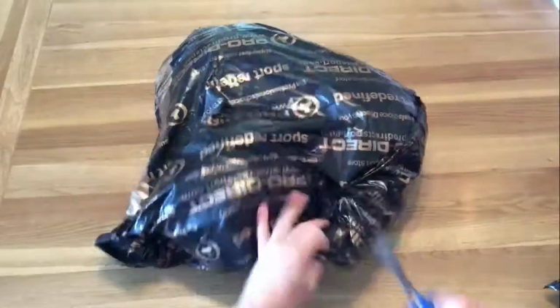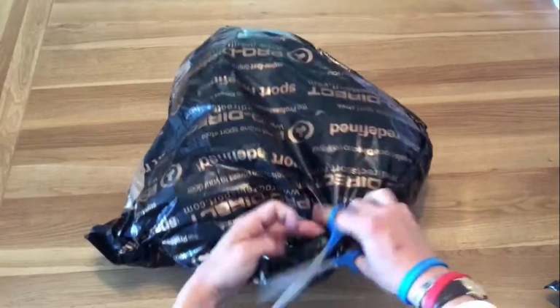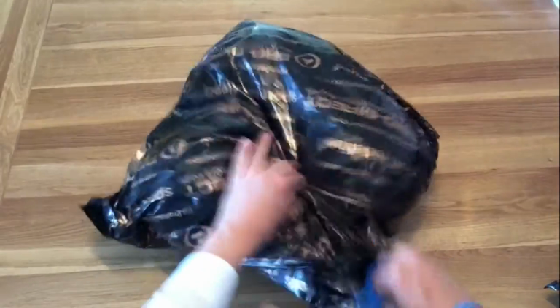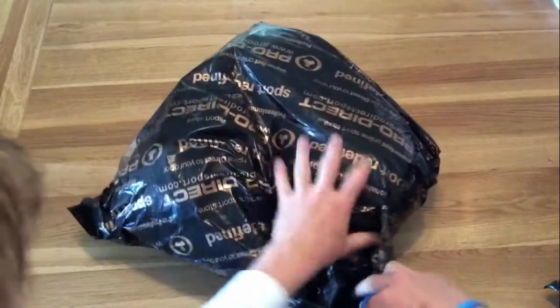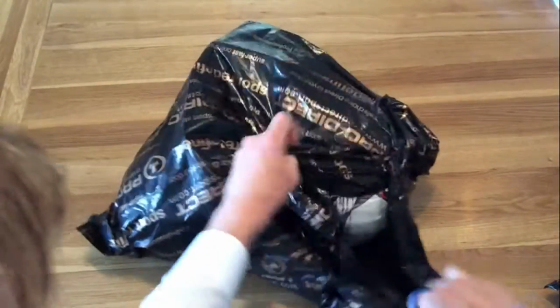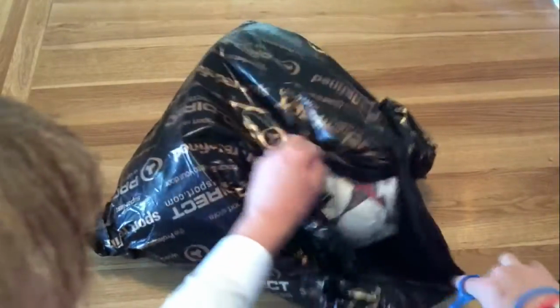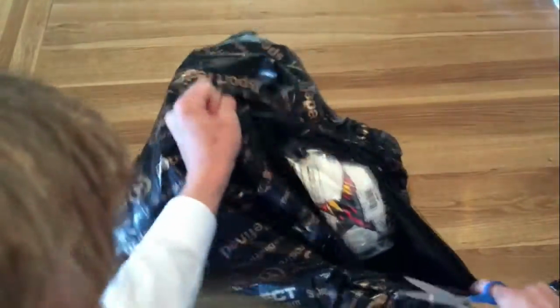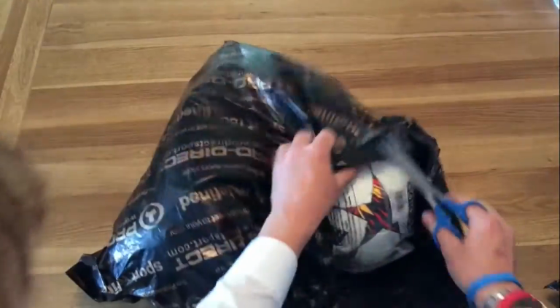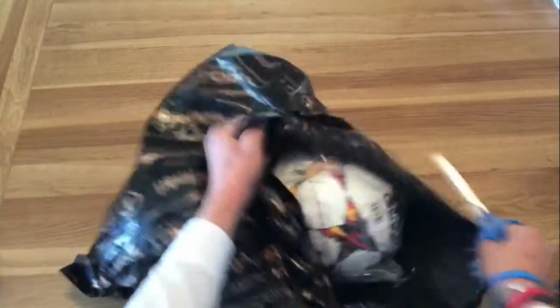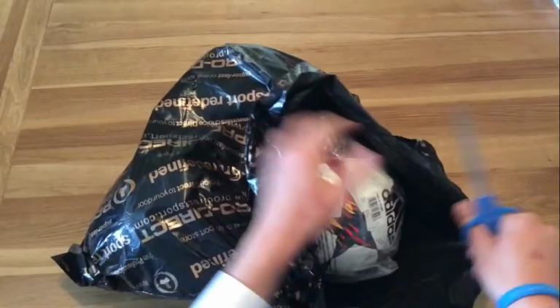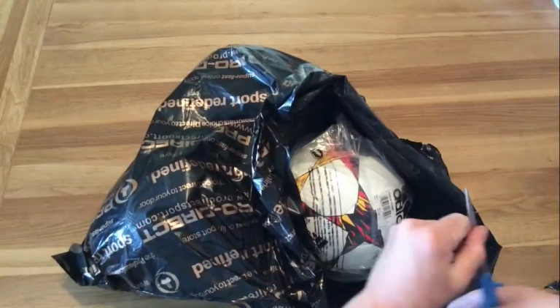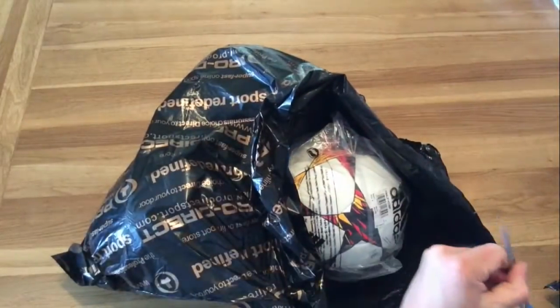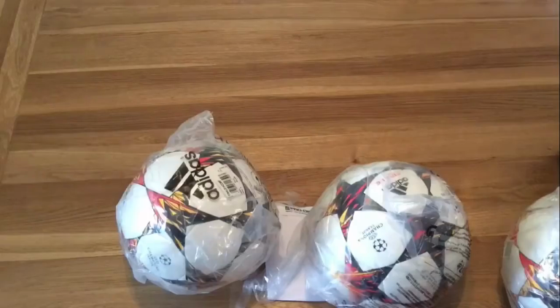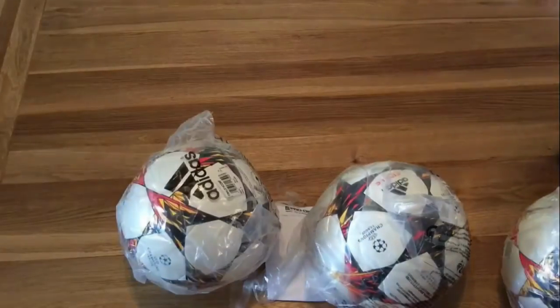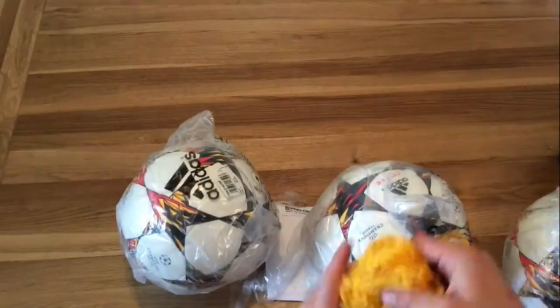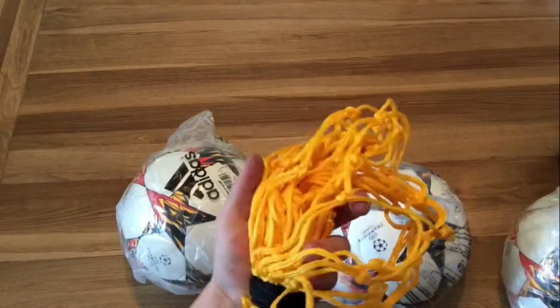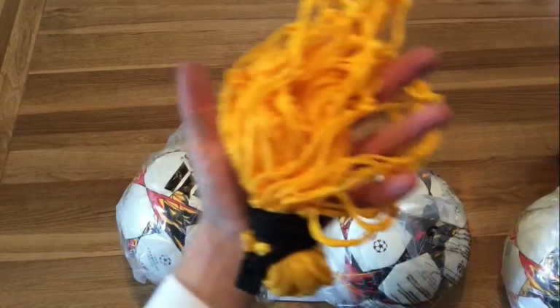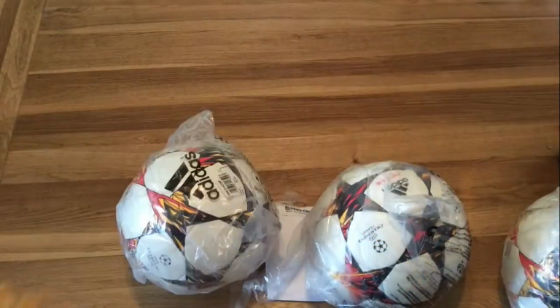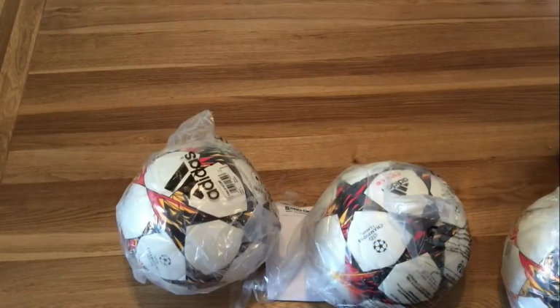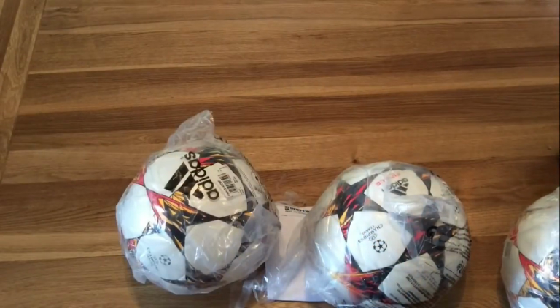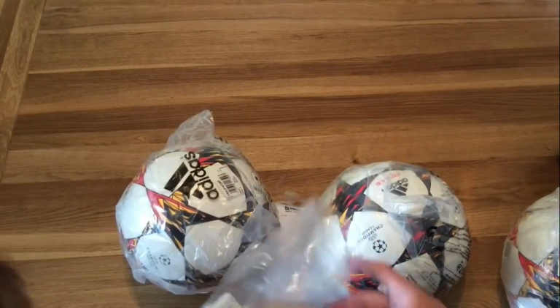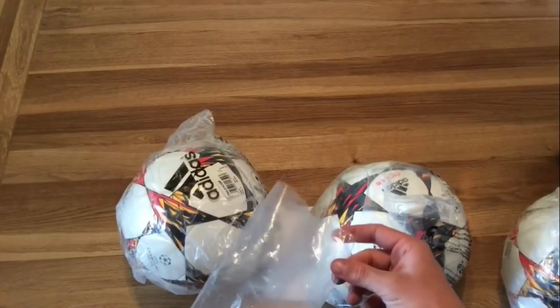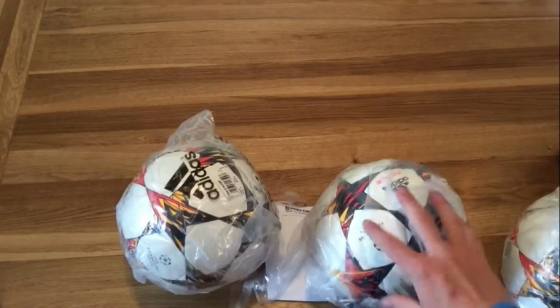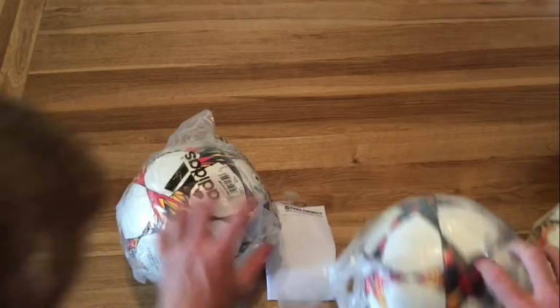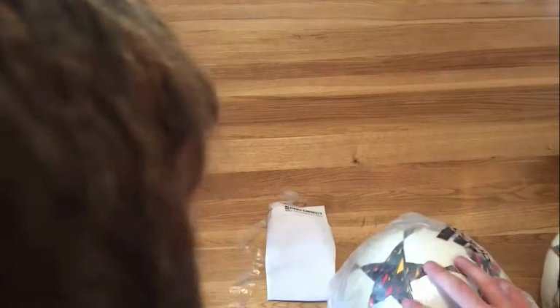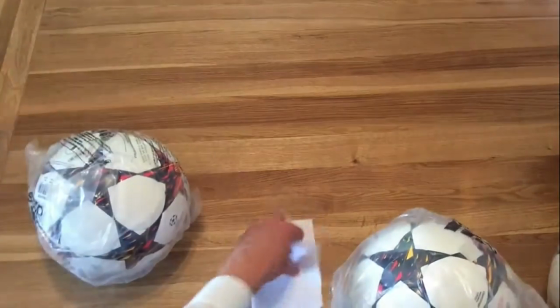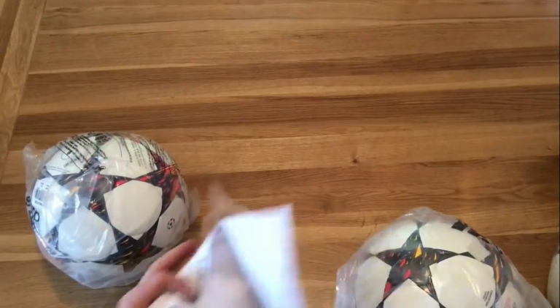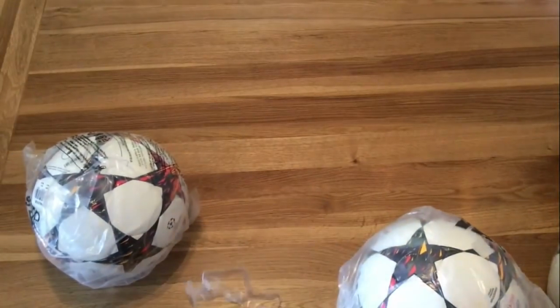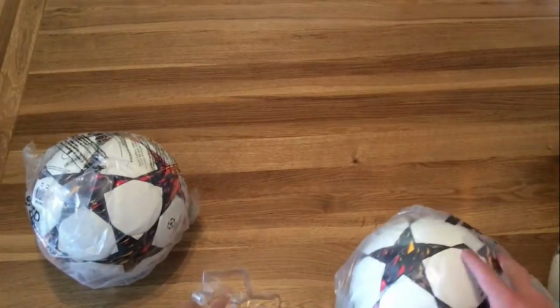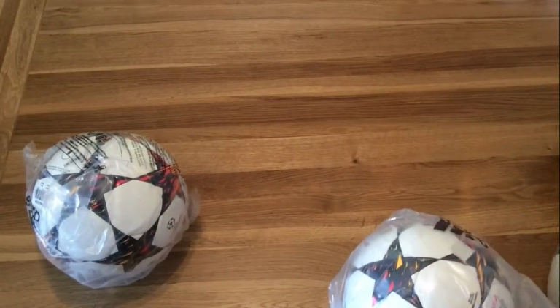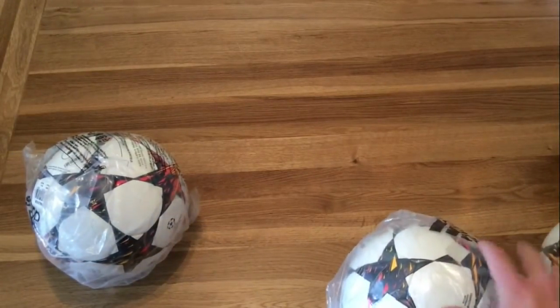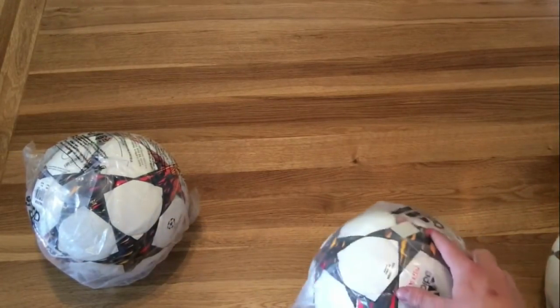Hi guys, today we have another unboxing for you. However, this time it's not boots. Today we'll be unboxing the Adidas Final 2014 Champions League Match Ball. This ball will be used during the Champions League and played by teams like Real Madrid, Bayern Munich and Juventus.